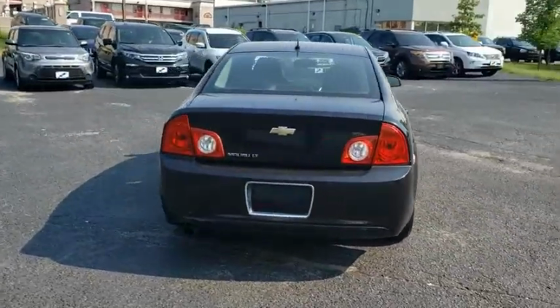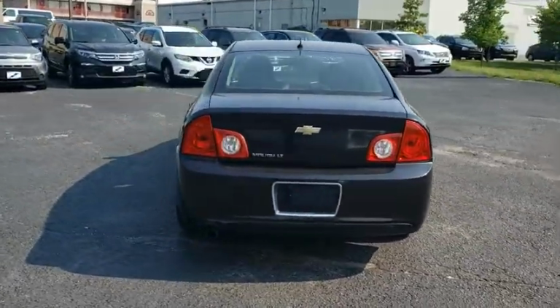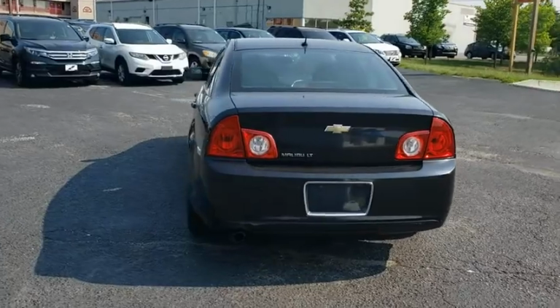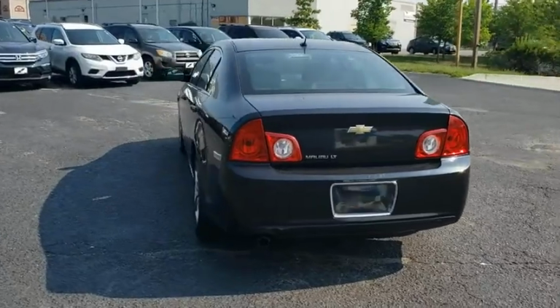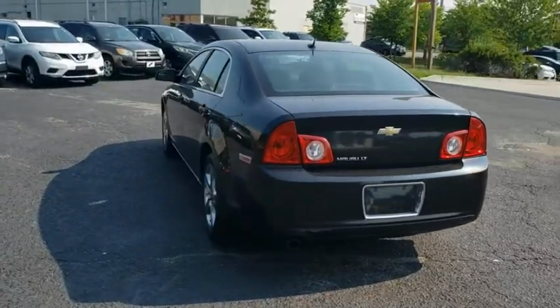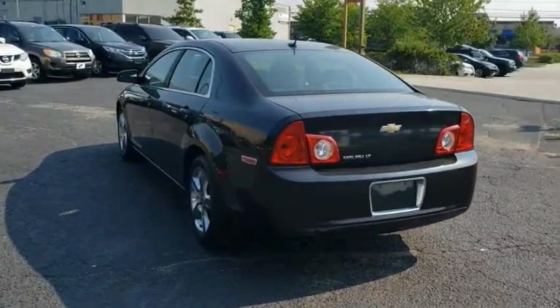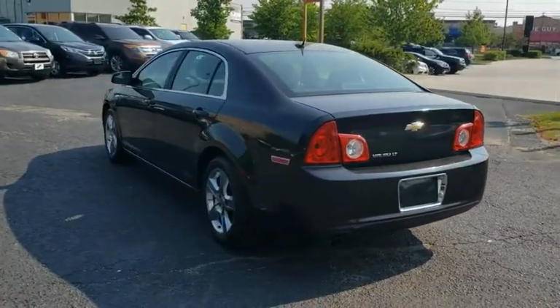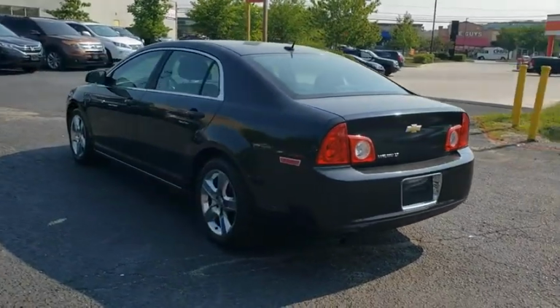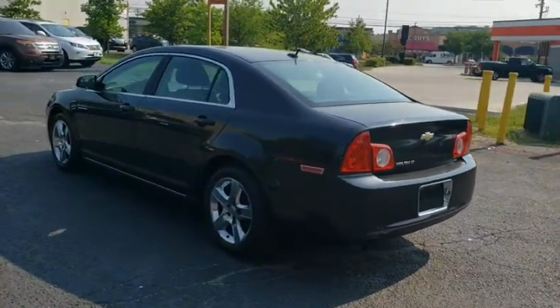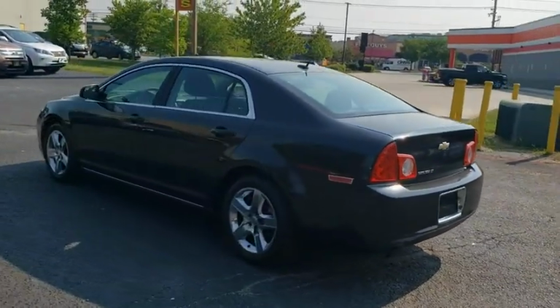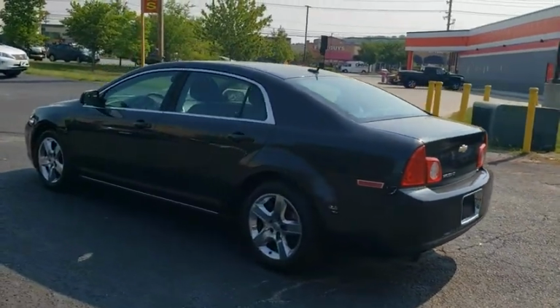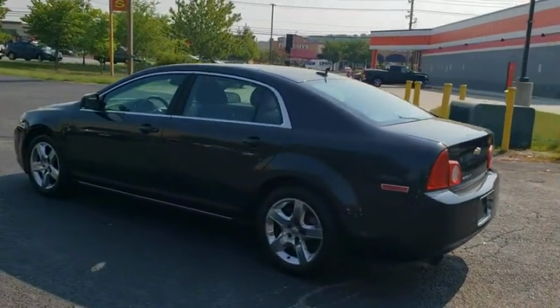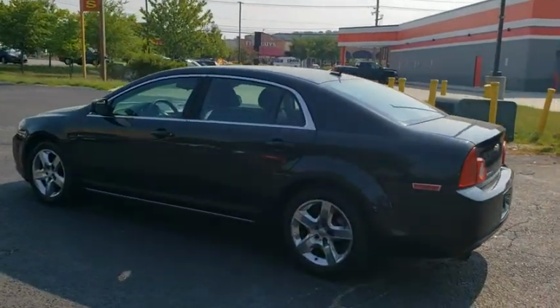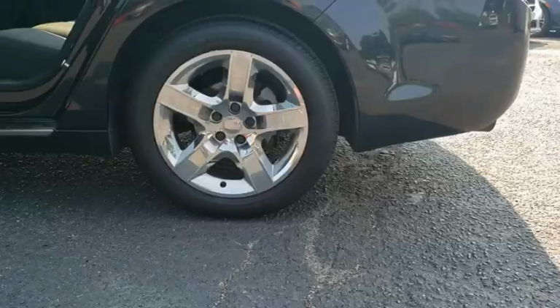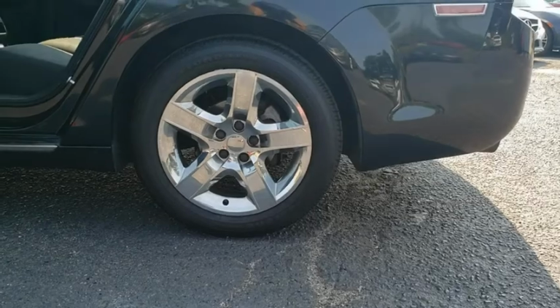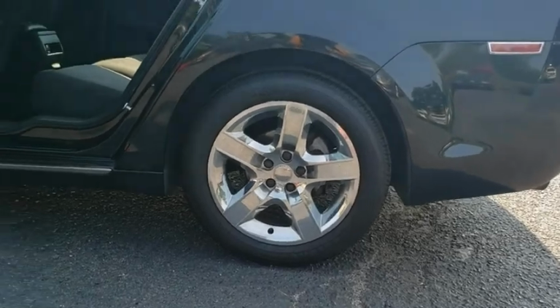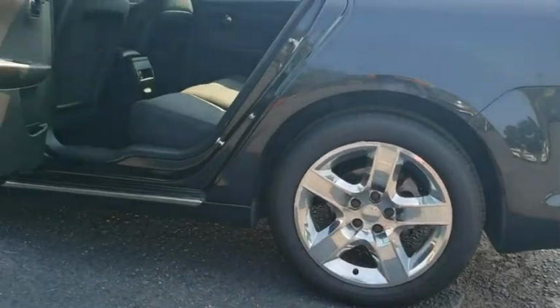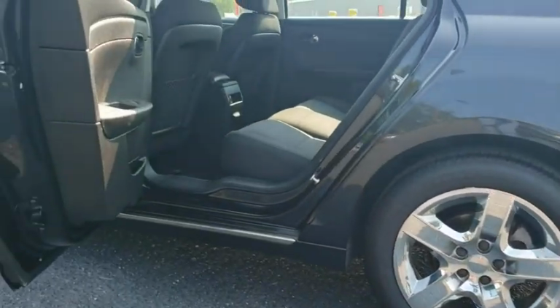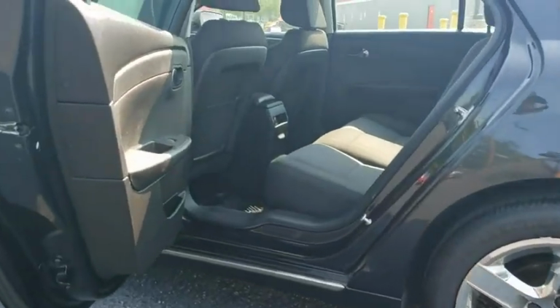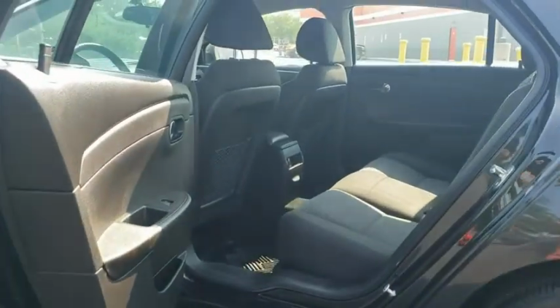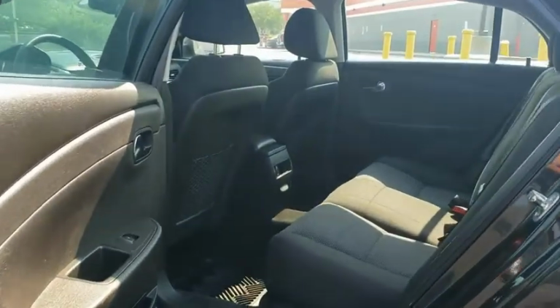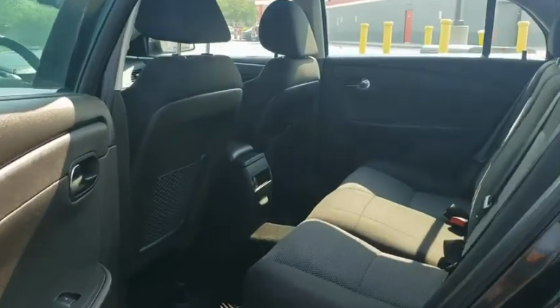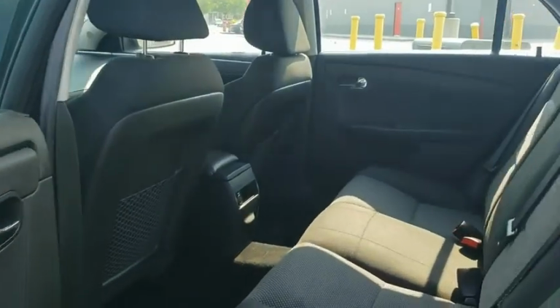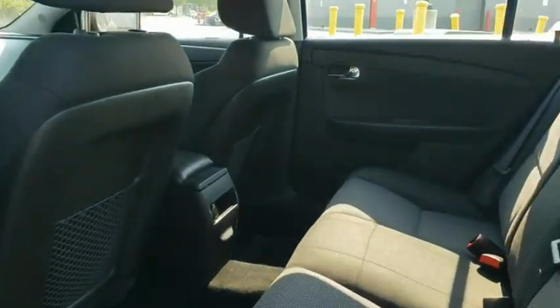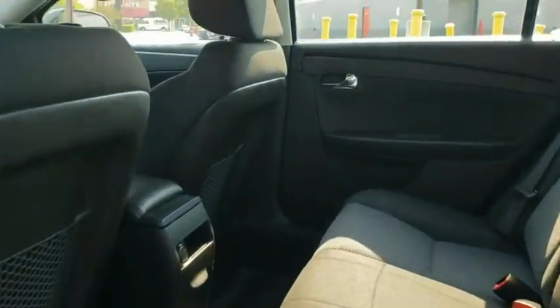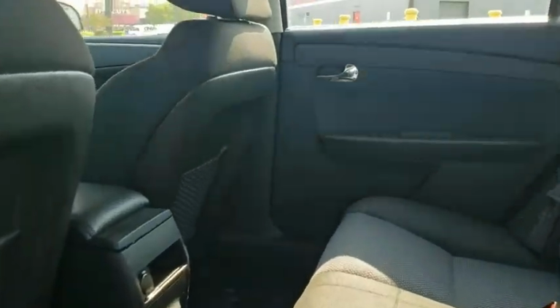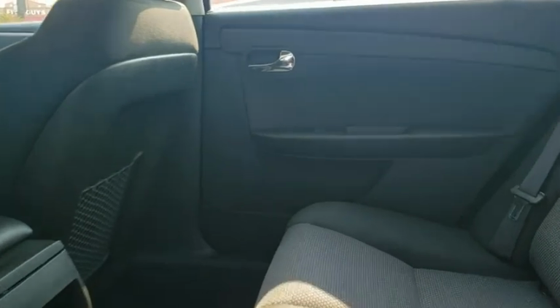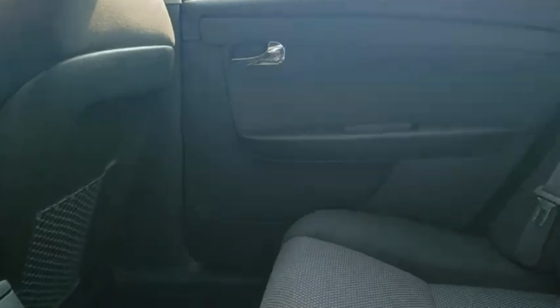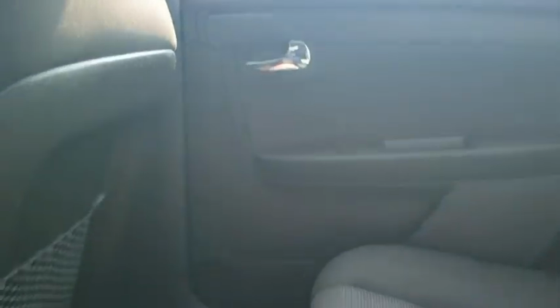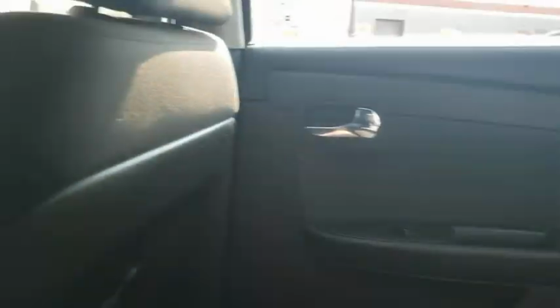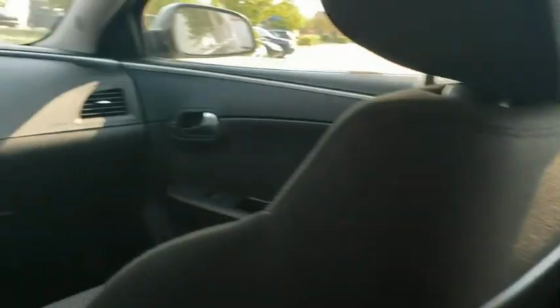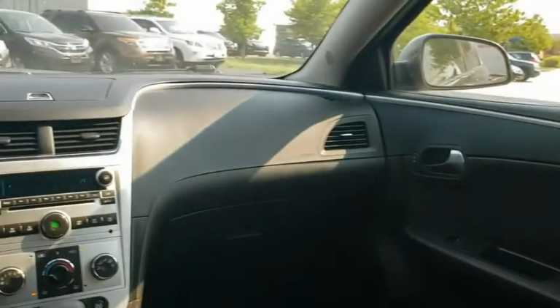Traction control, dual airbags, power steering, four-wheel disc brakes, center armrest, power windows, AM FM CD player with six speakers, electronic stability control, security system, rear window defroster.